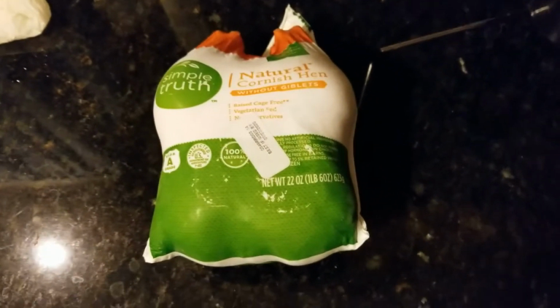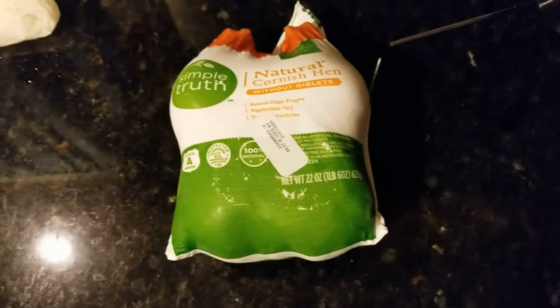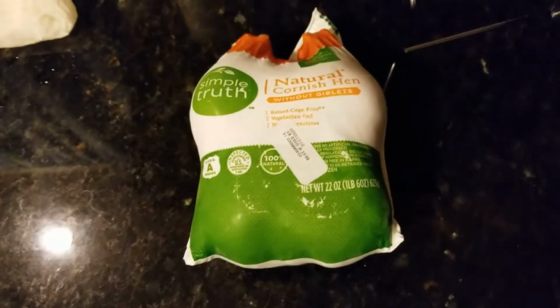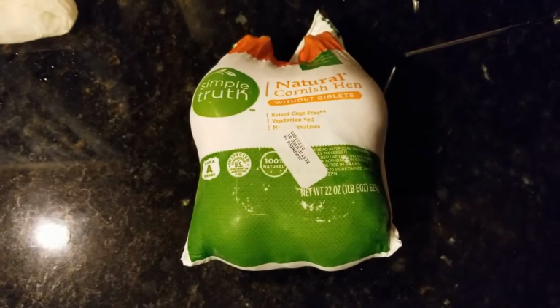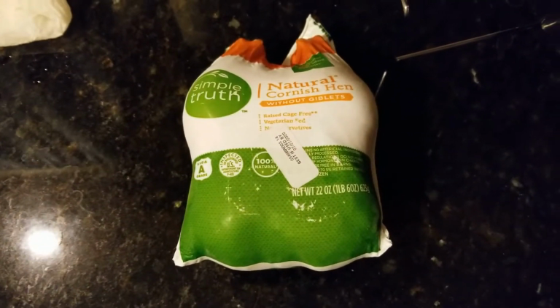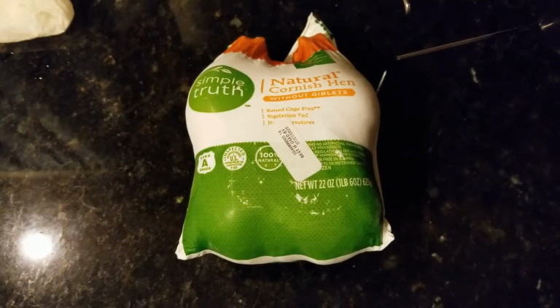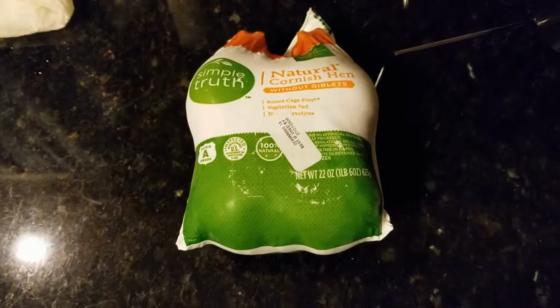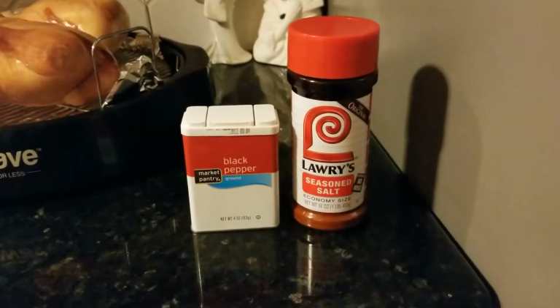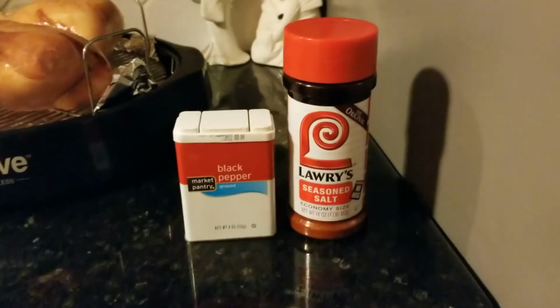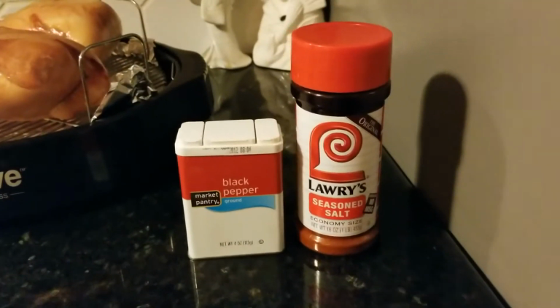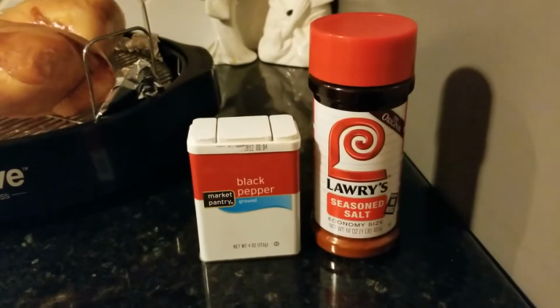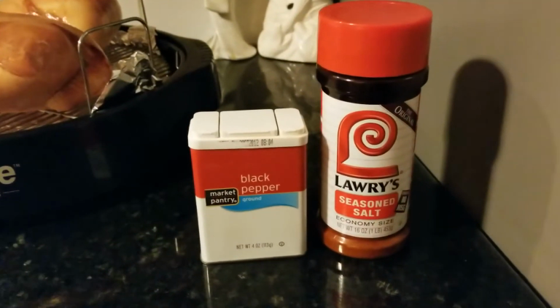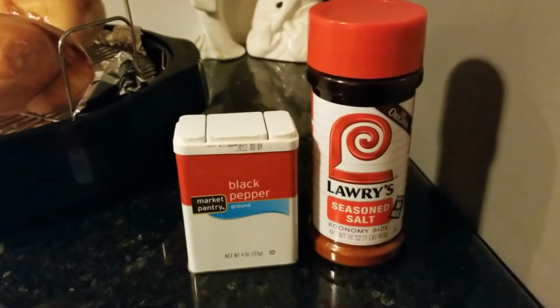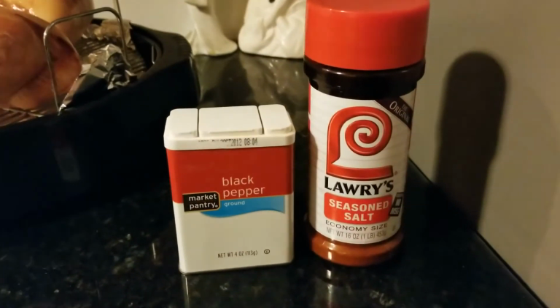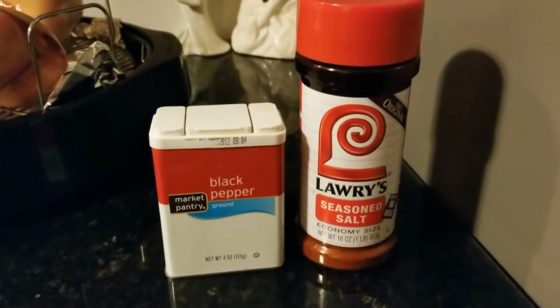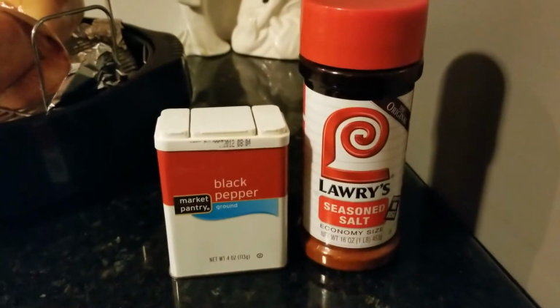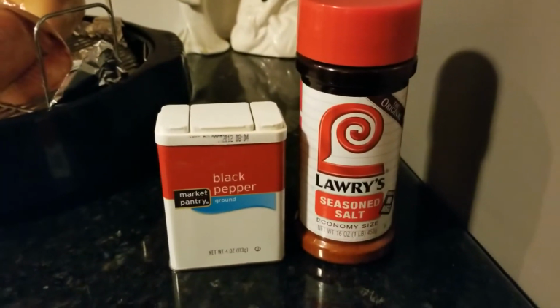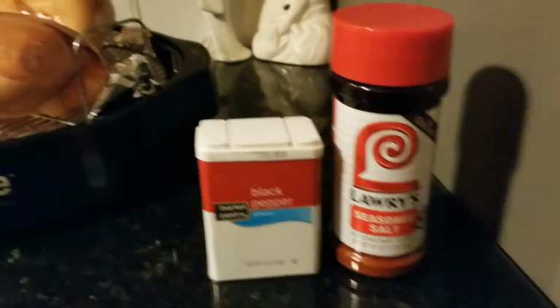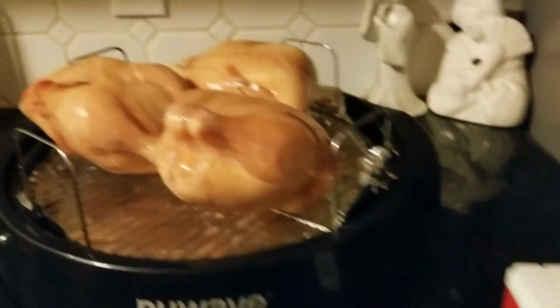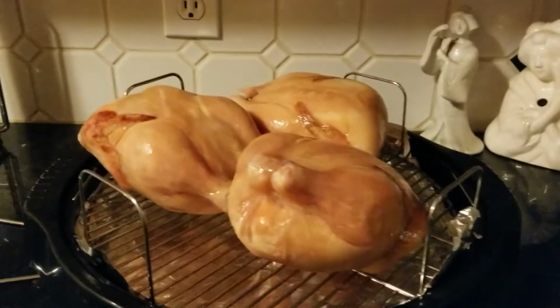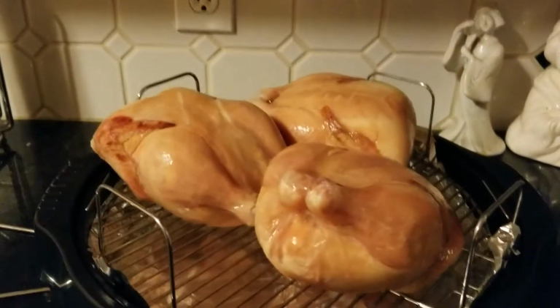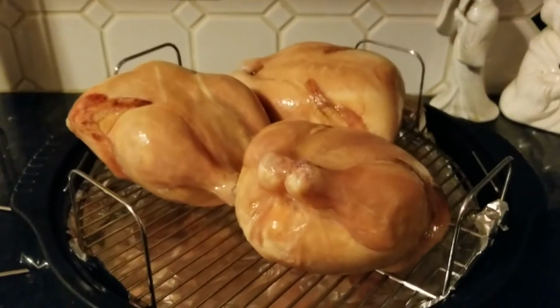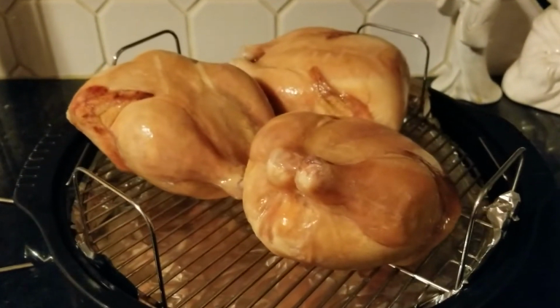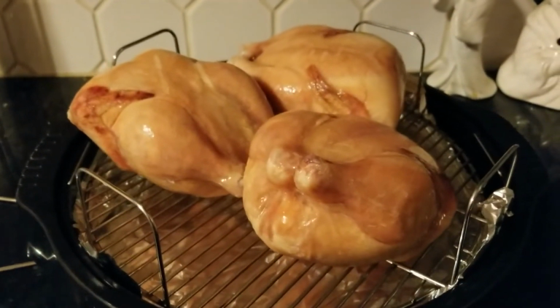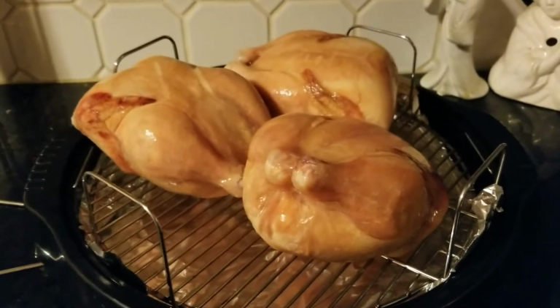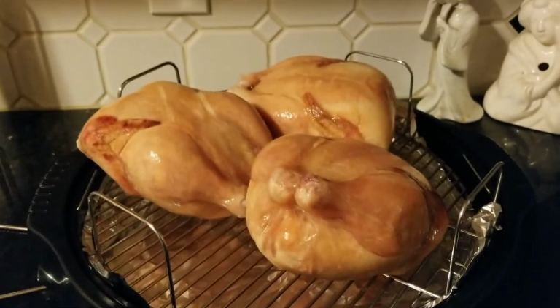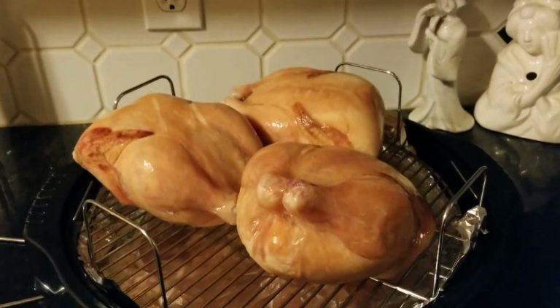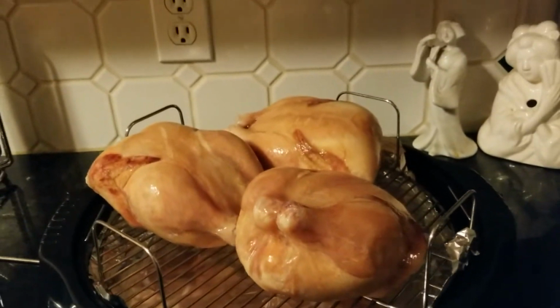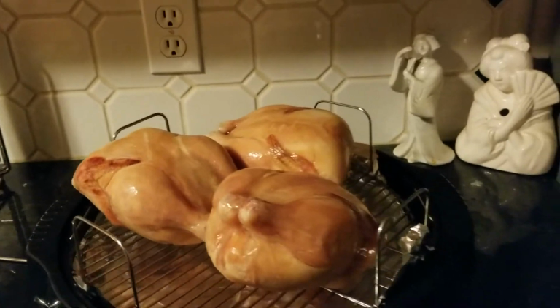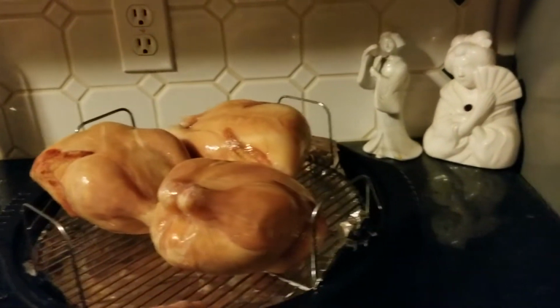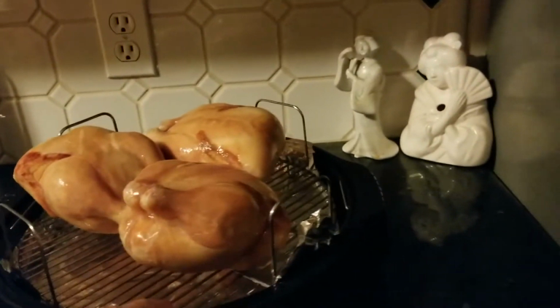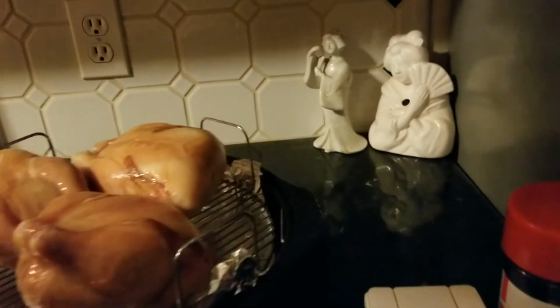We're going simple here - just cheese, salt, and black pepper. Probably not supposed to put anything on yet, but what the heck, let's live a little. It's Thanksgiving!